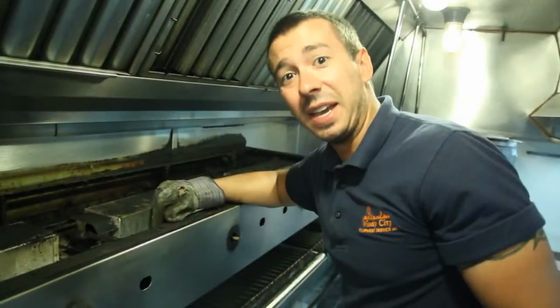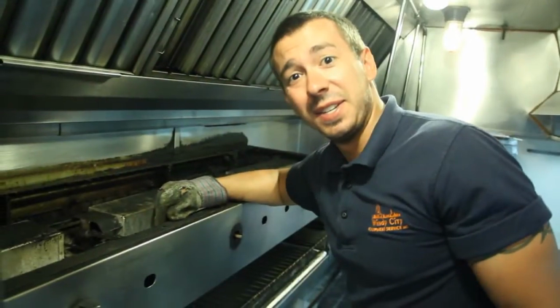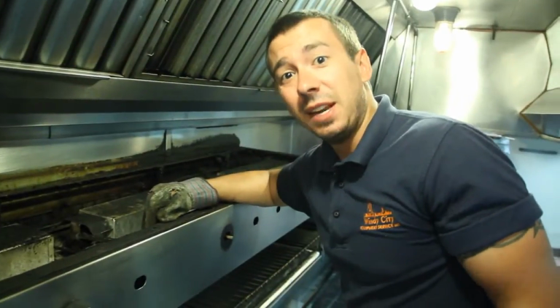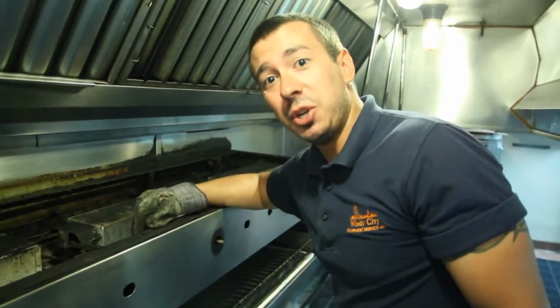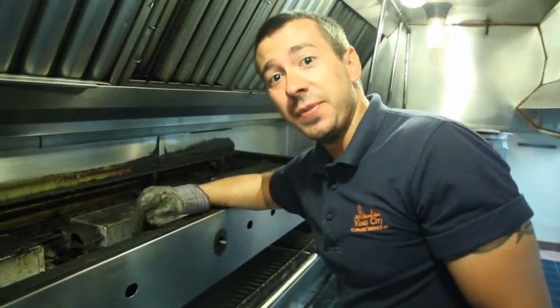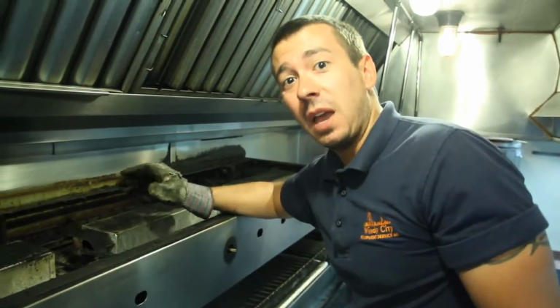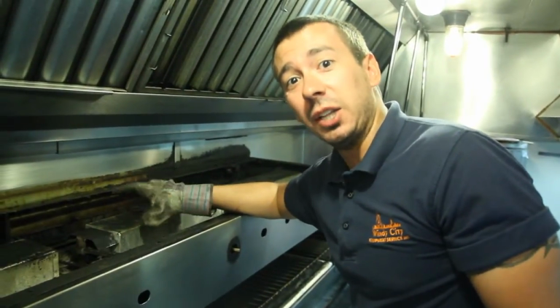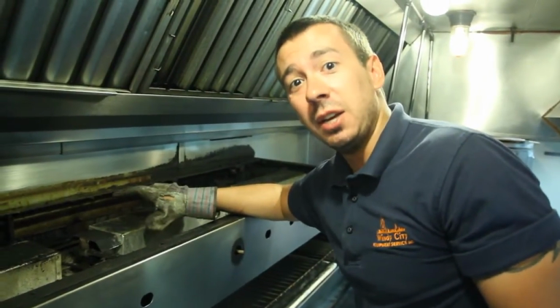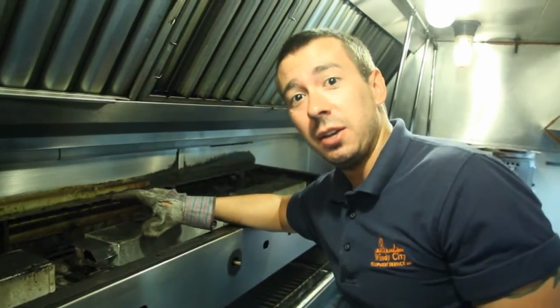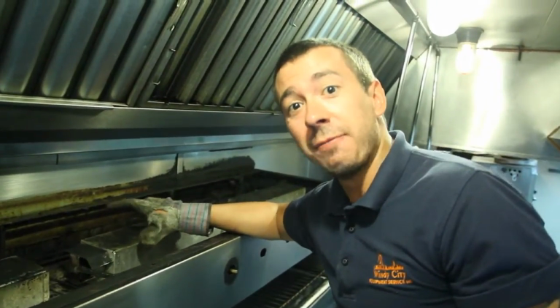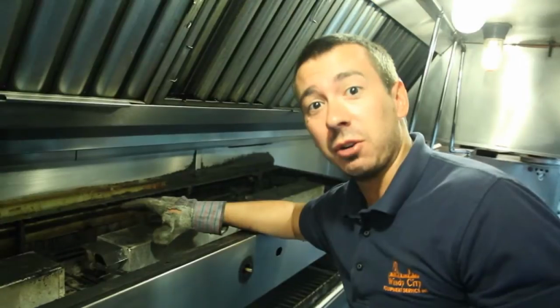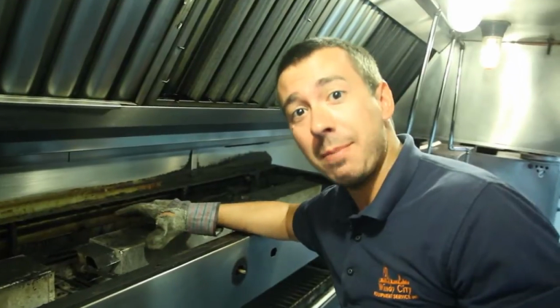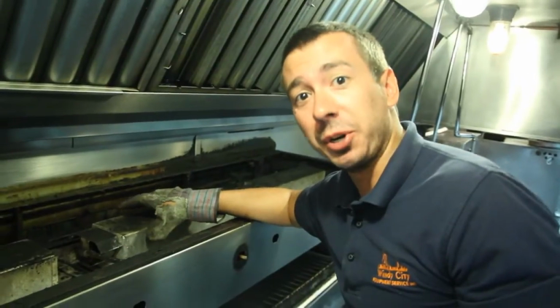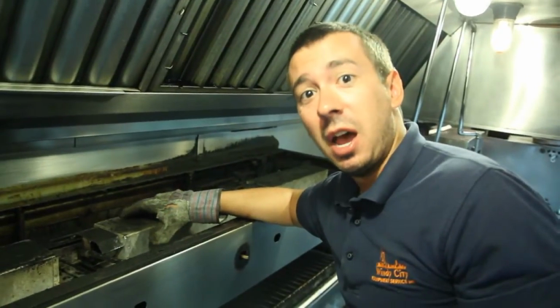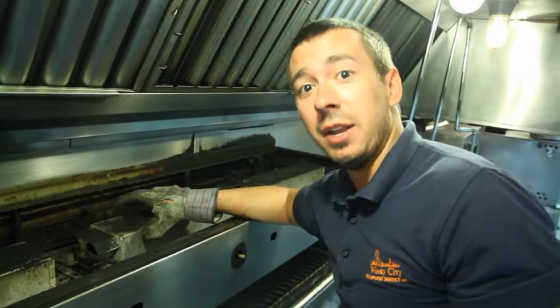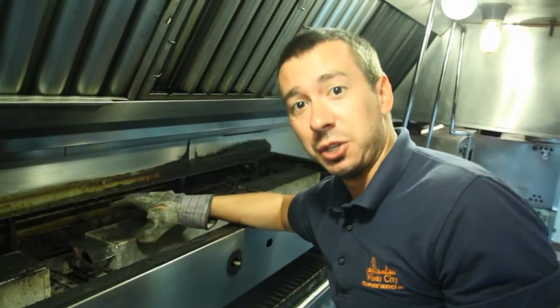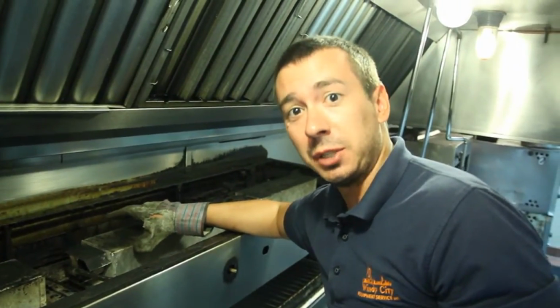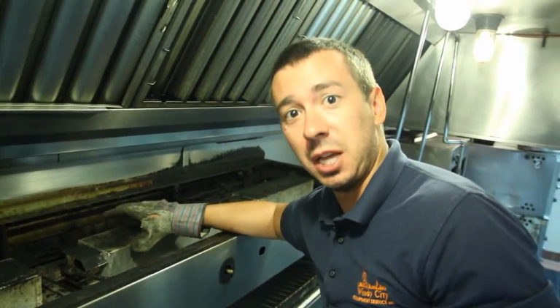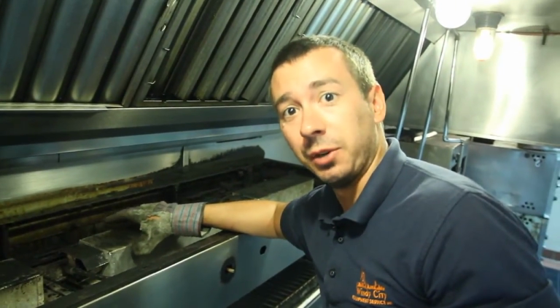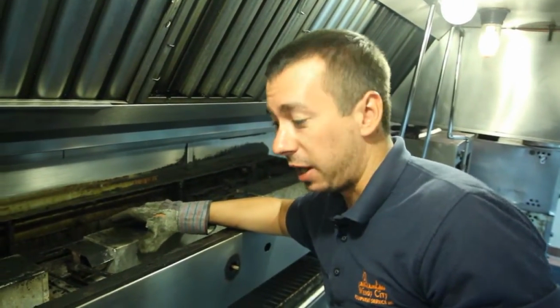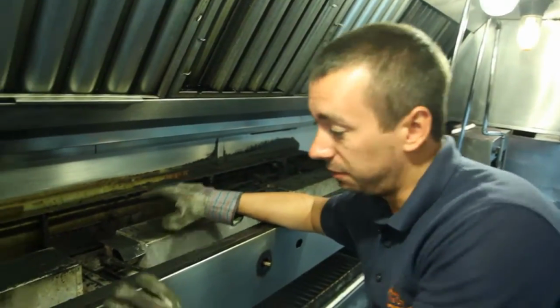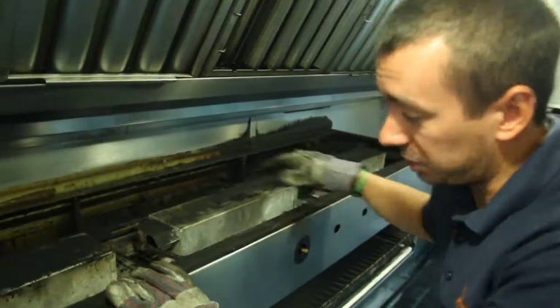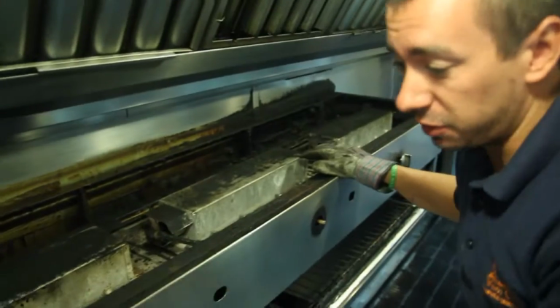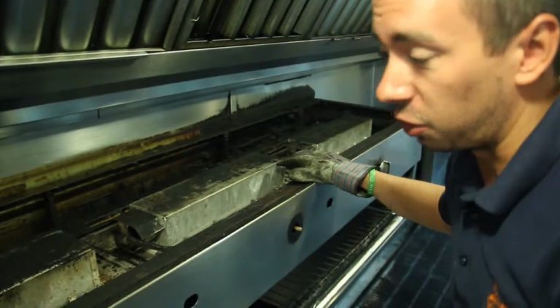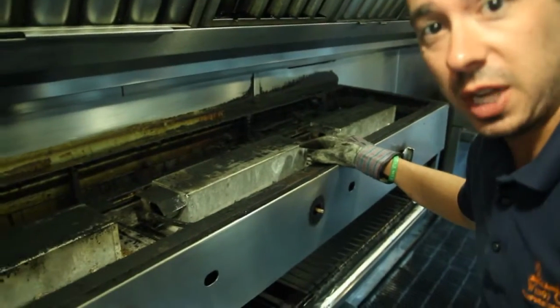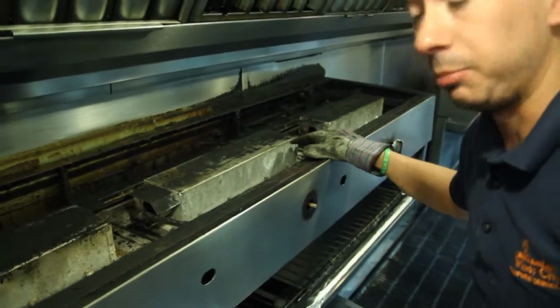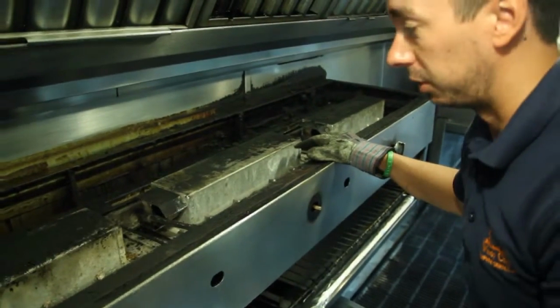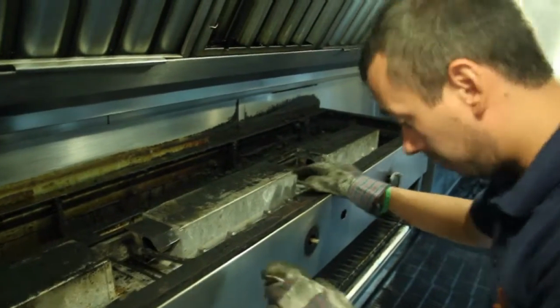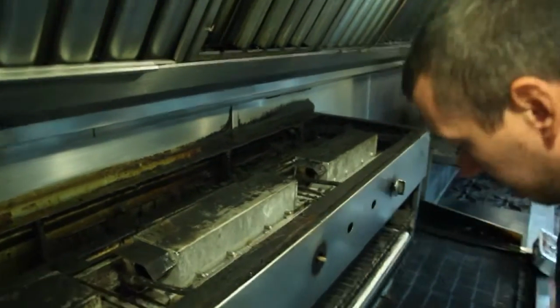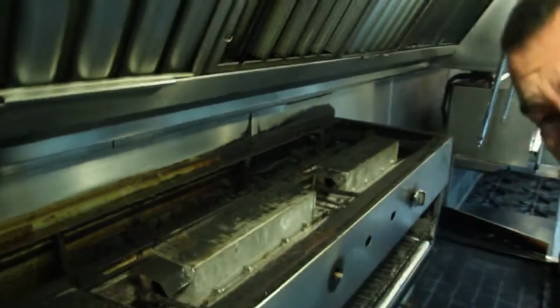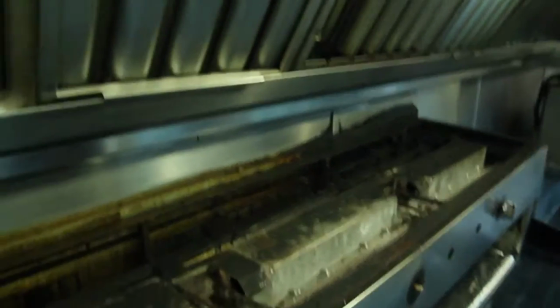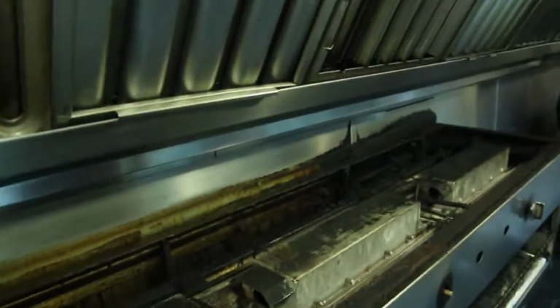Hey guys, today I'm going to show you how to clean your infrared or ceramic burner on your cheese melter or salamander. This particular unit is an old style Imperial, but they're all going to be relatively the same.